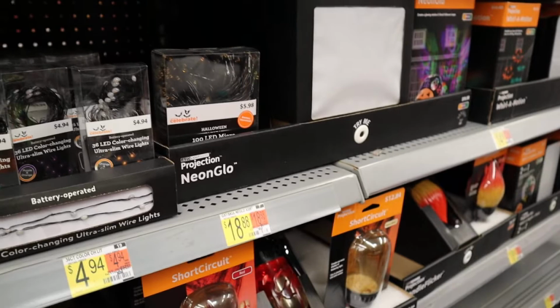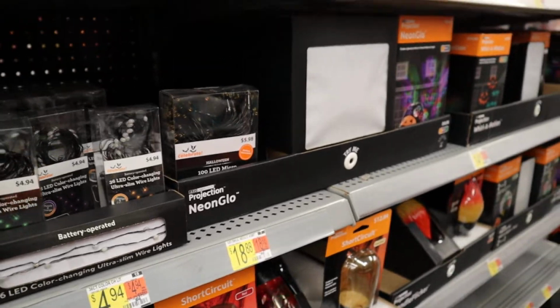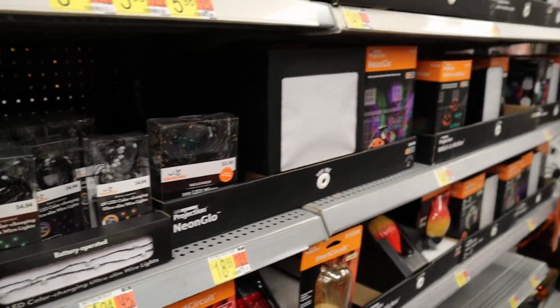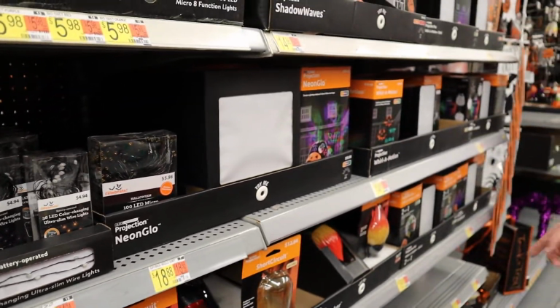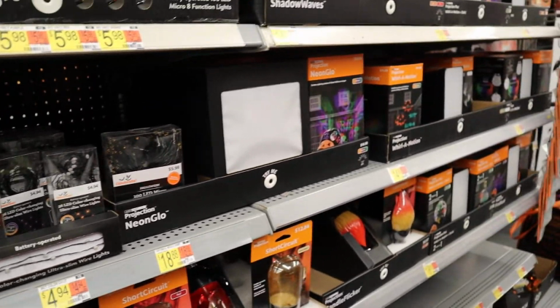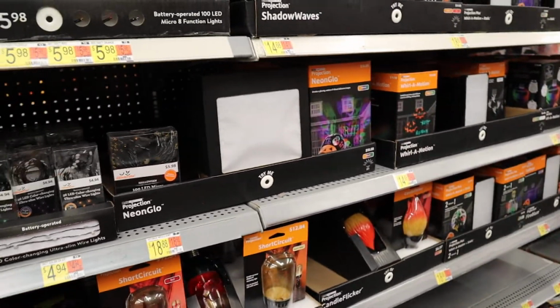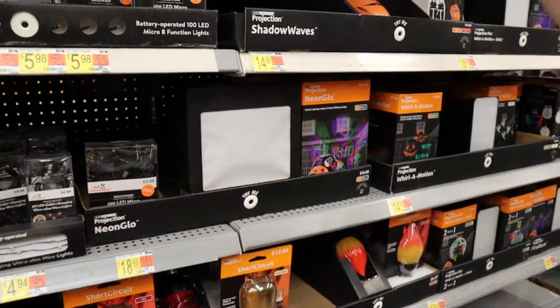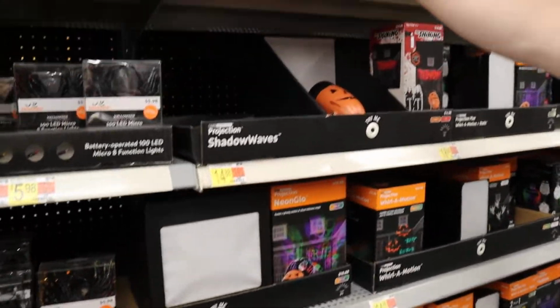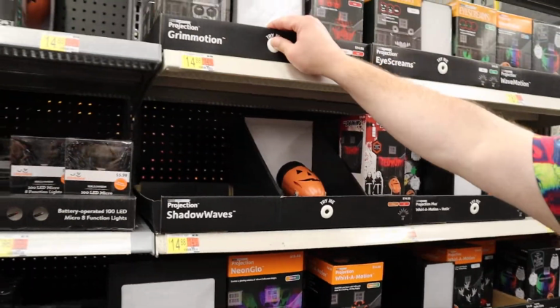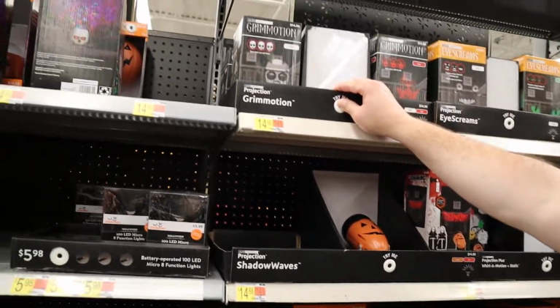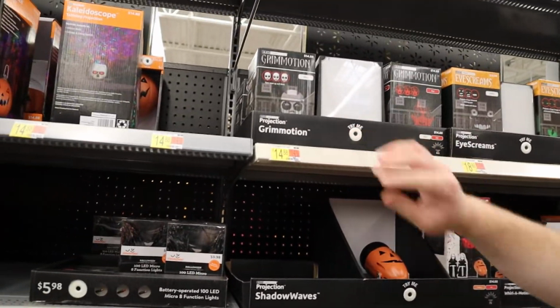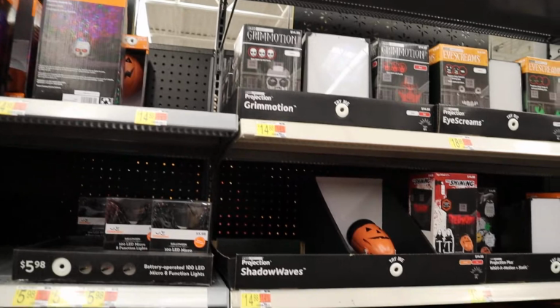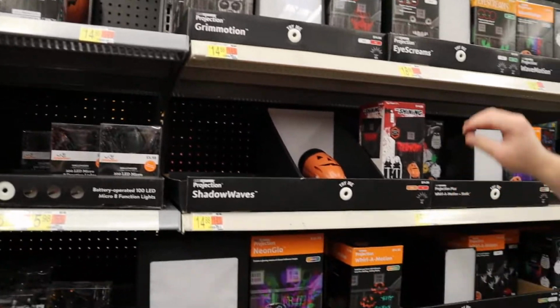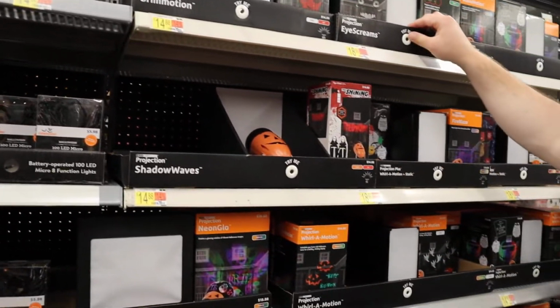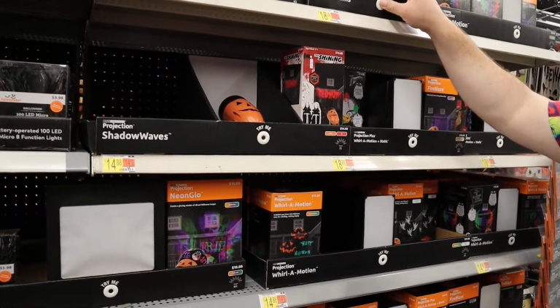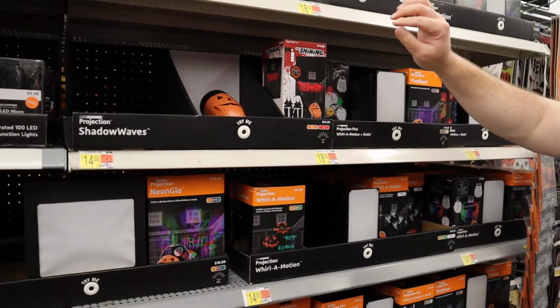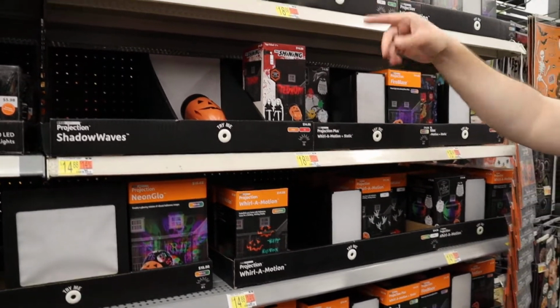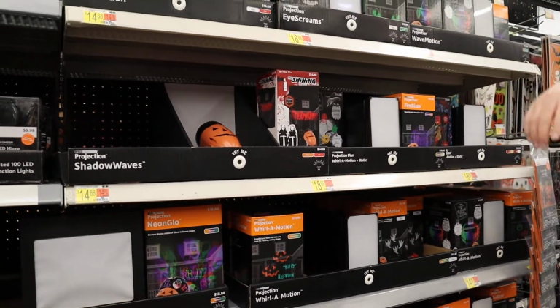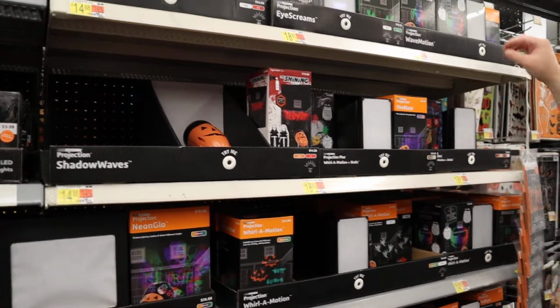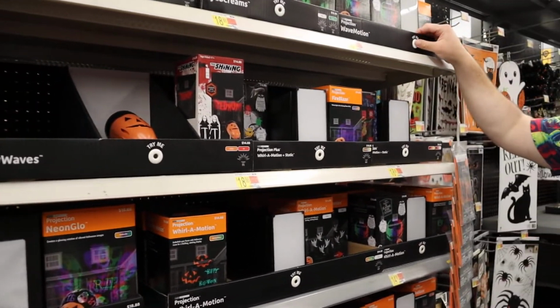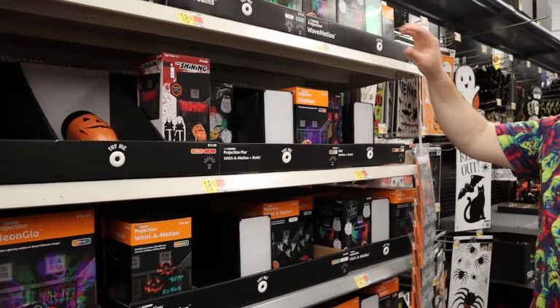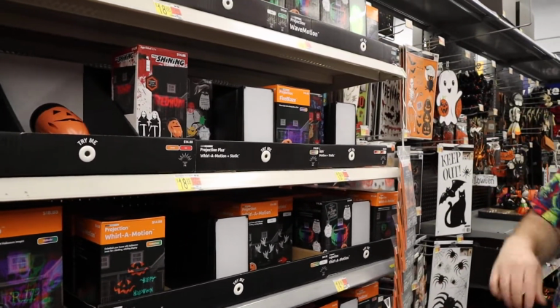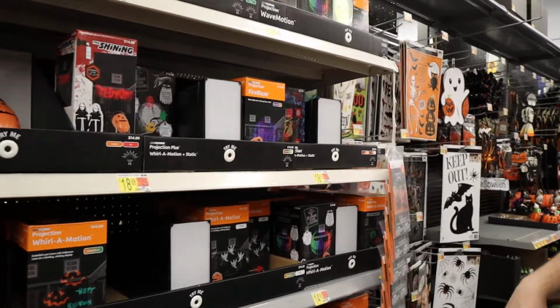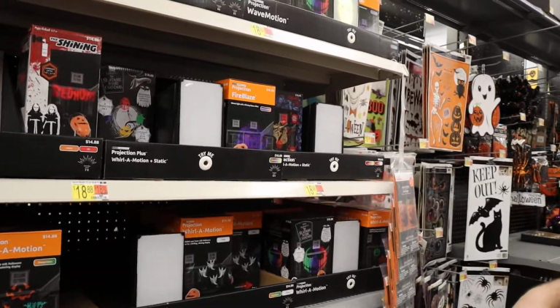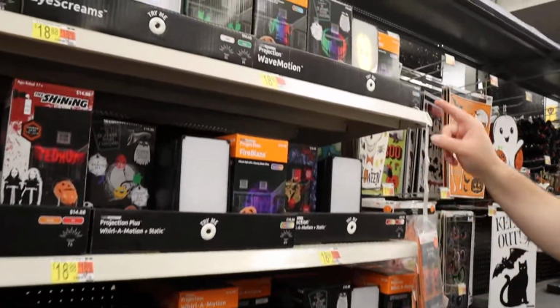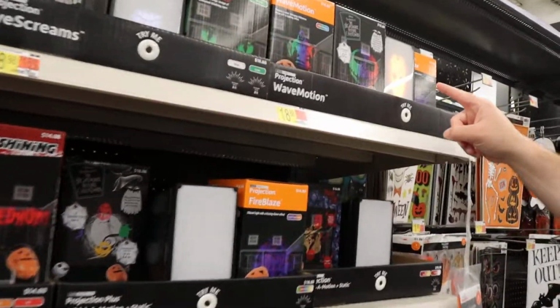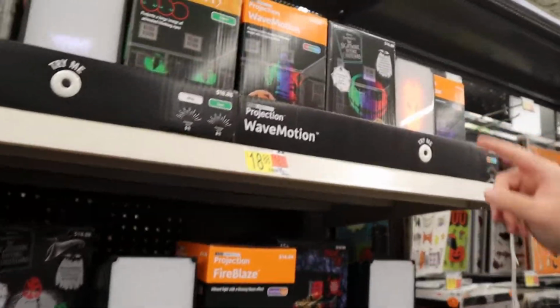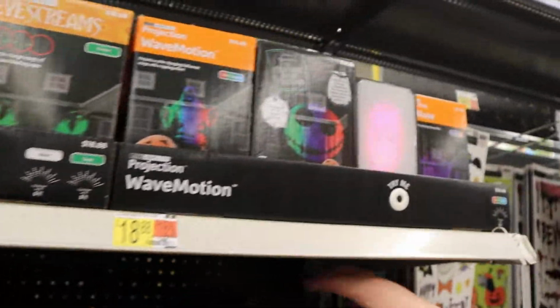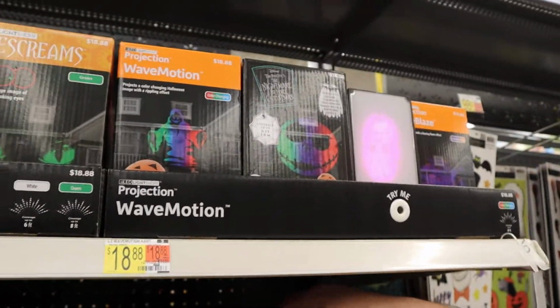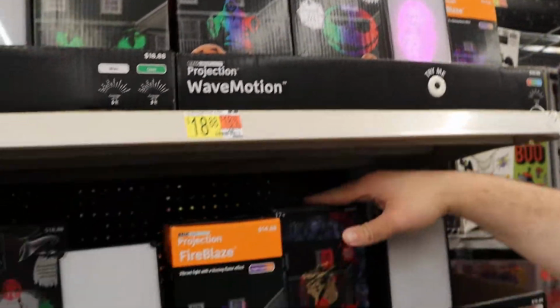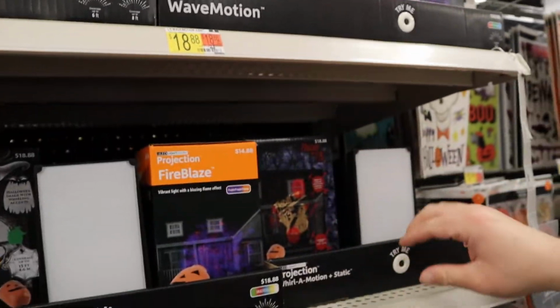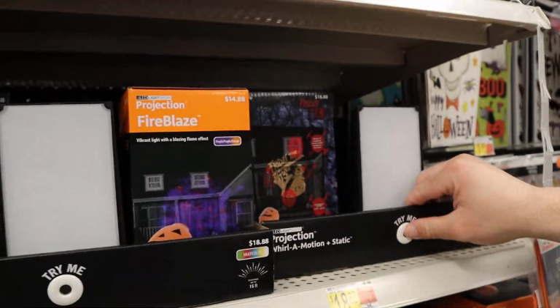Meh. And then we have these different little lights right here — creepy doll face, whatever that is. I'm not sure which one this is, but I do plan on picking that one up.